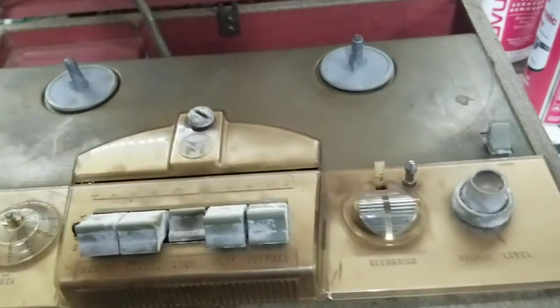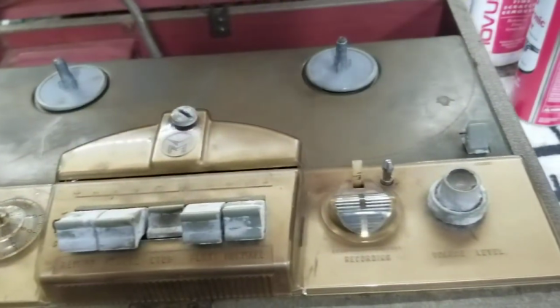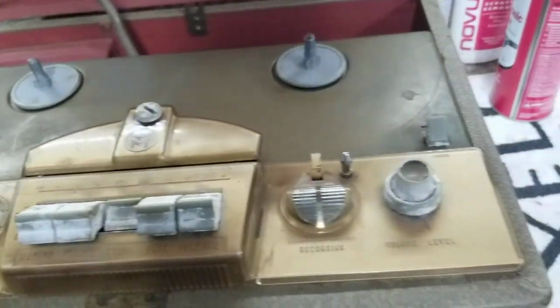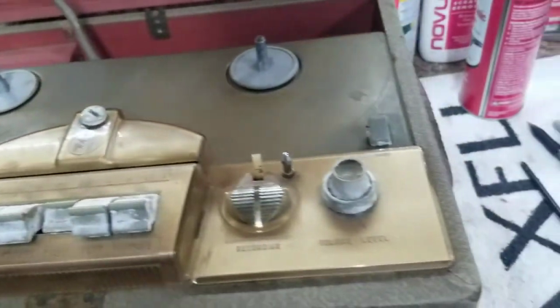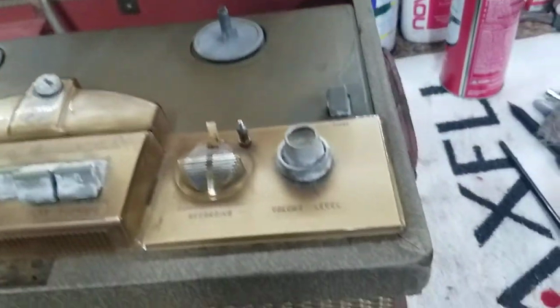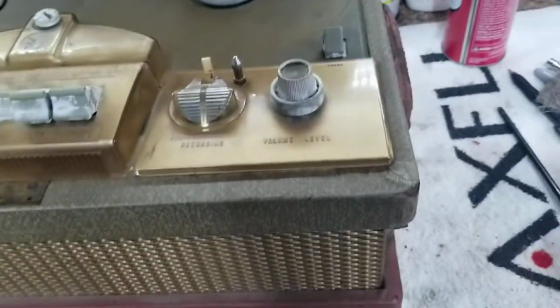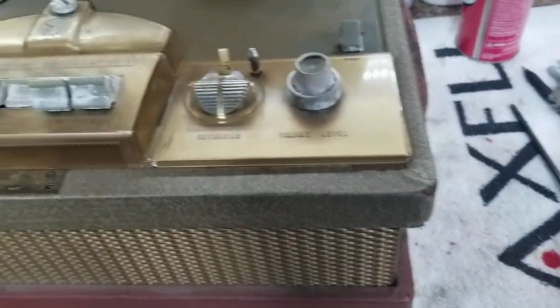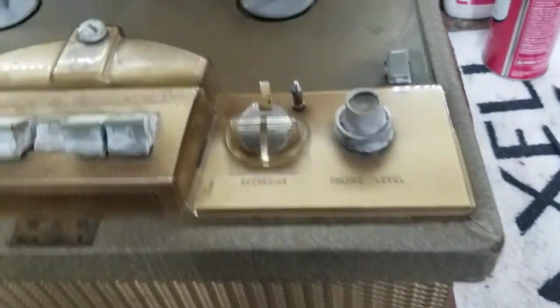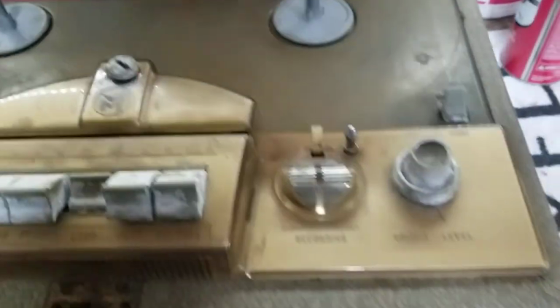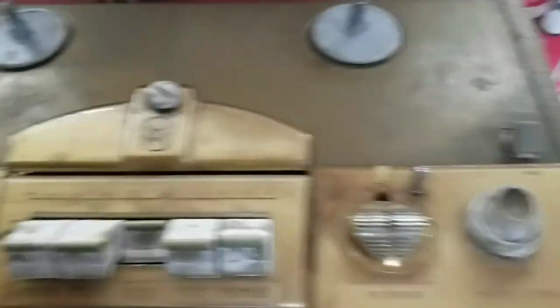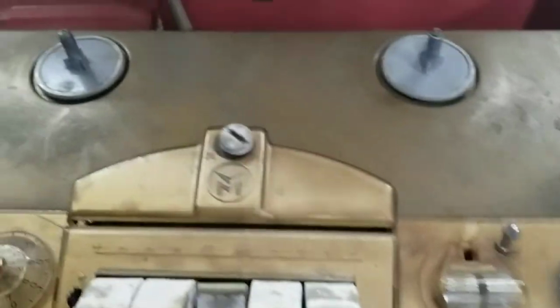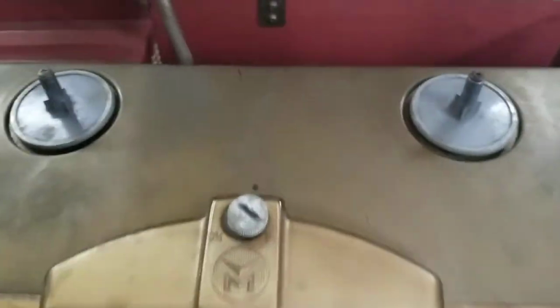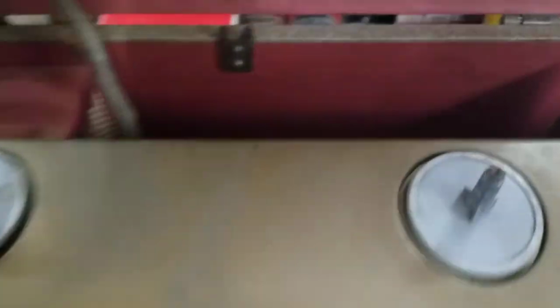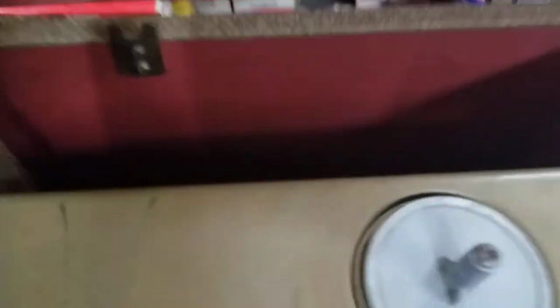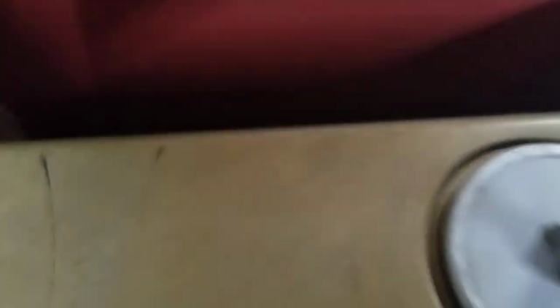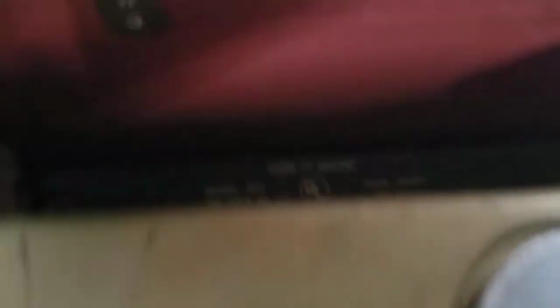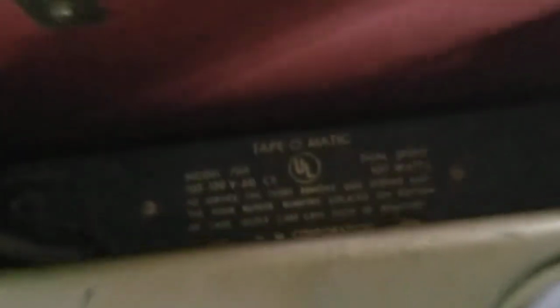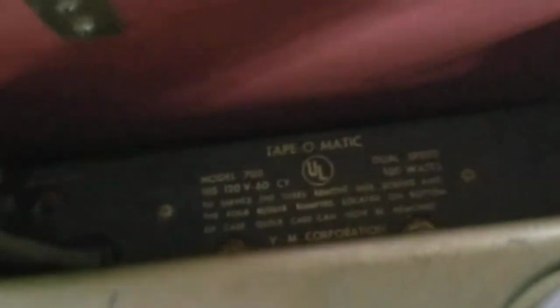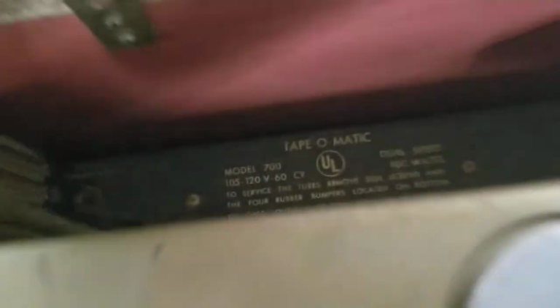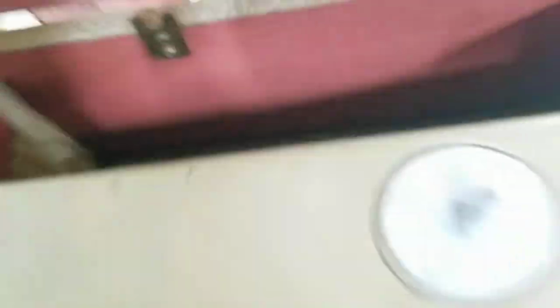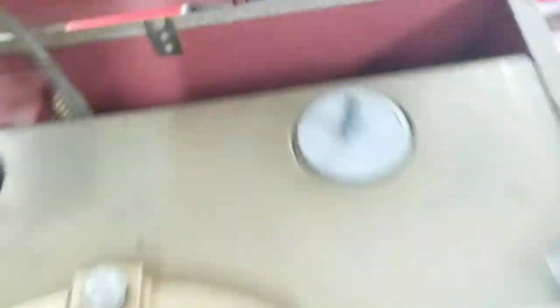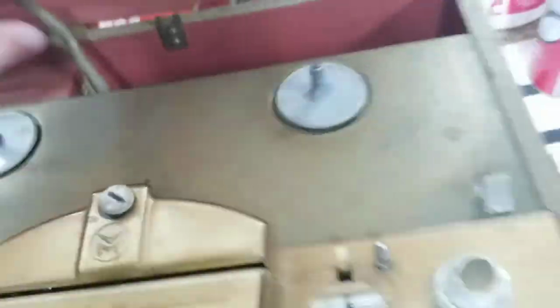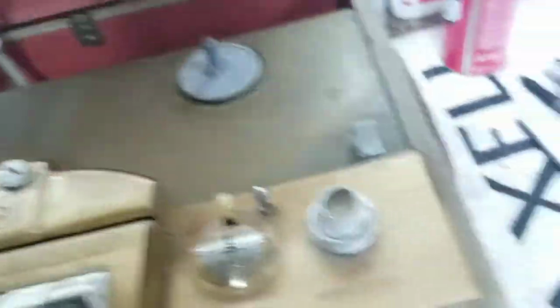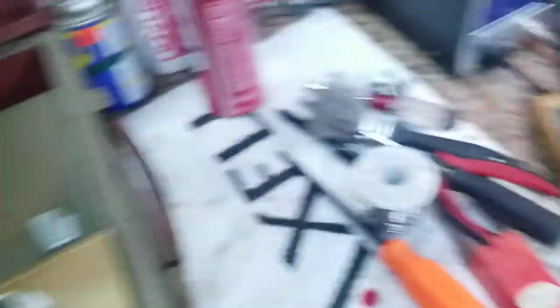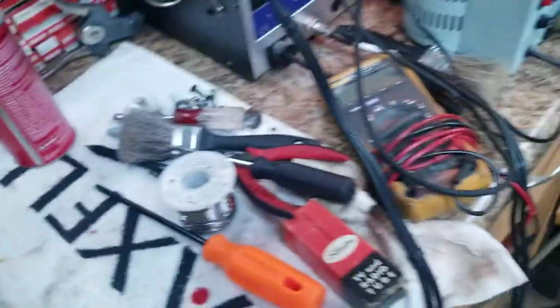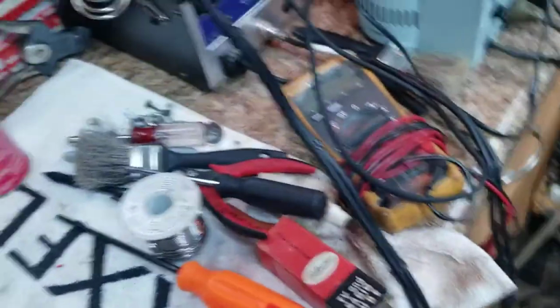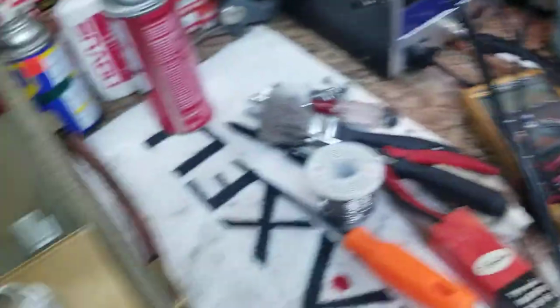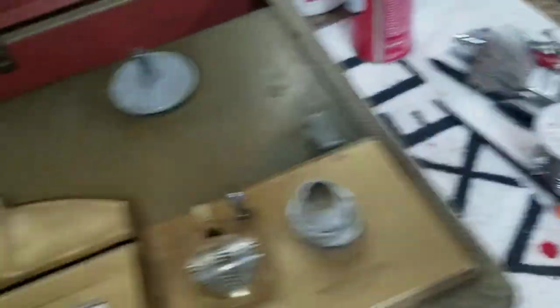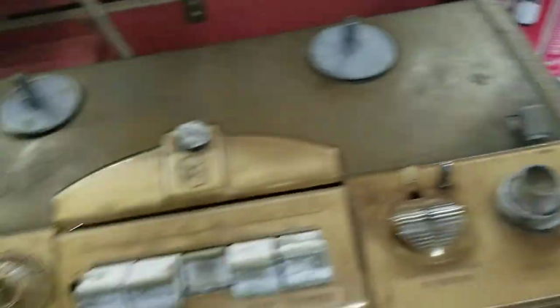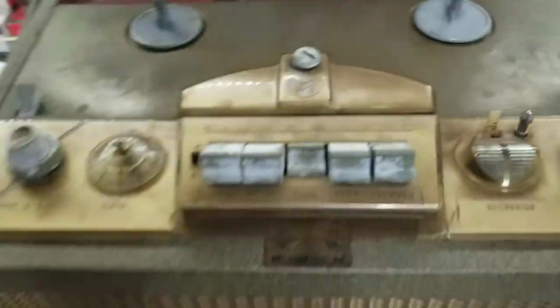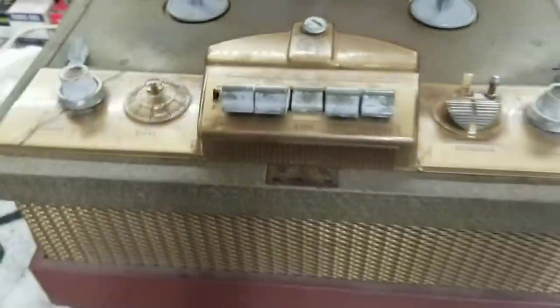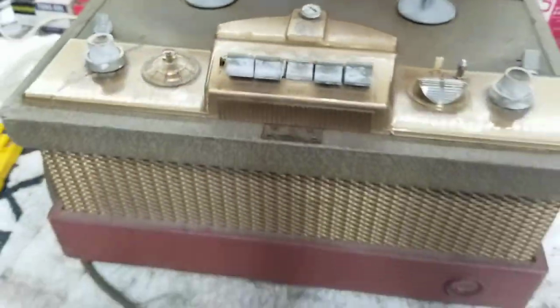I hear it running. I don't have any tapes to test this out on — I mainly bought it for the amp.